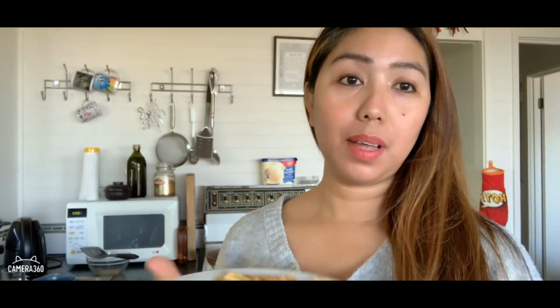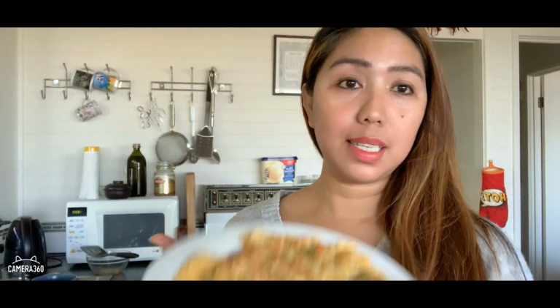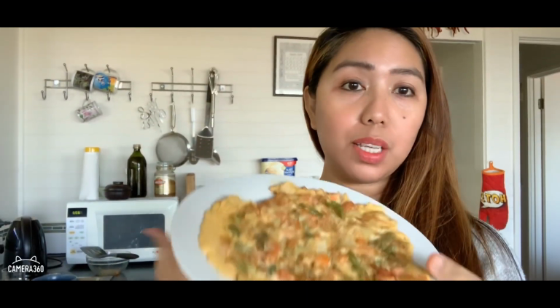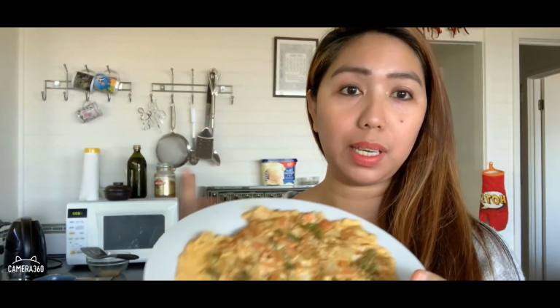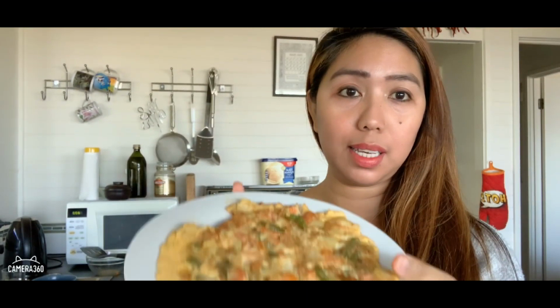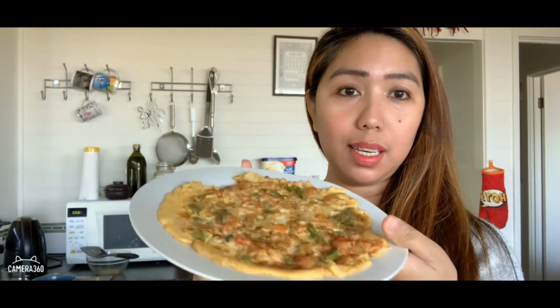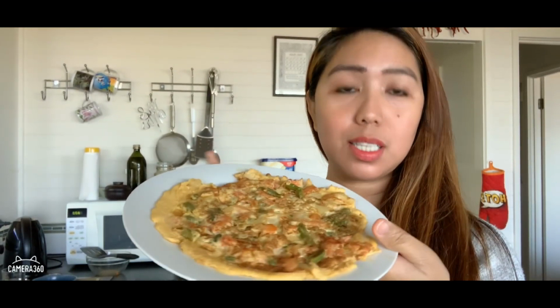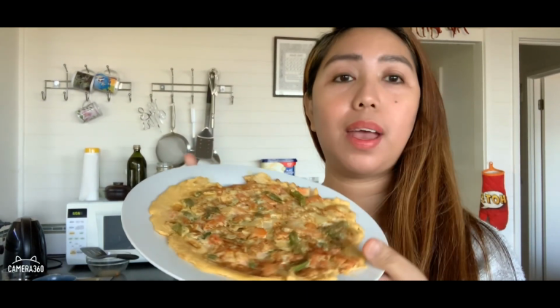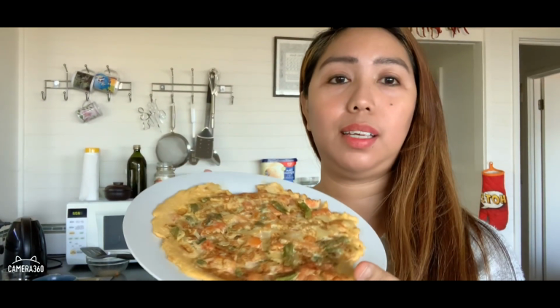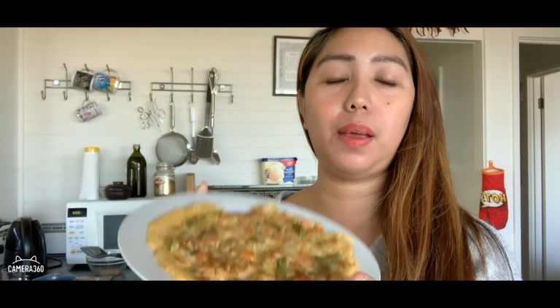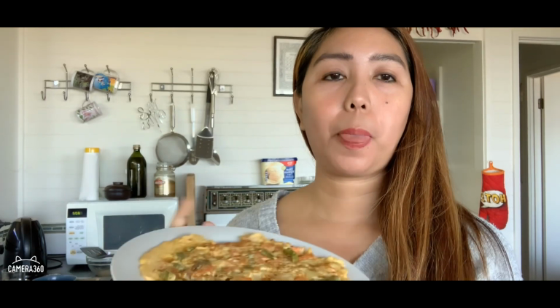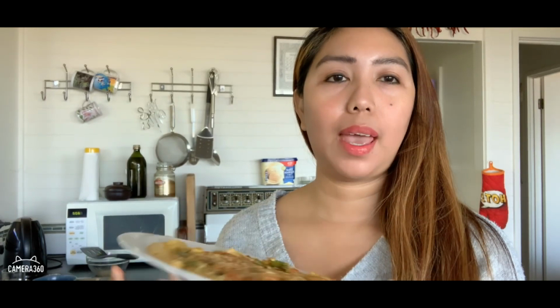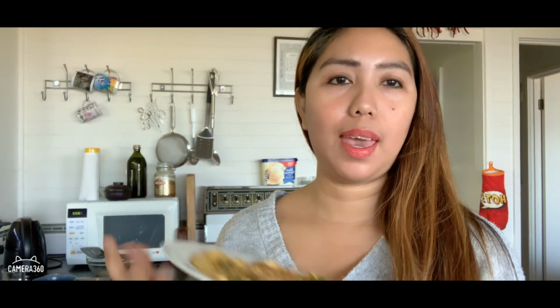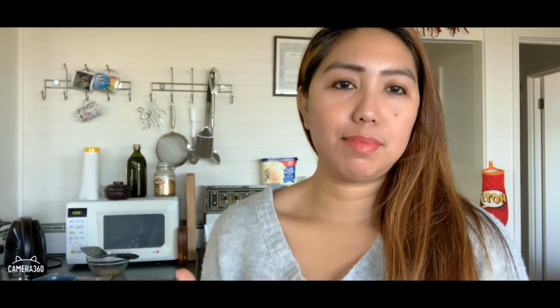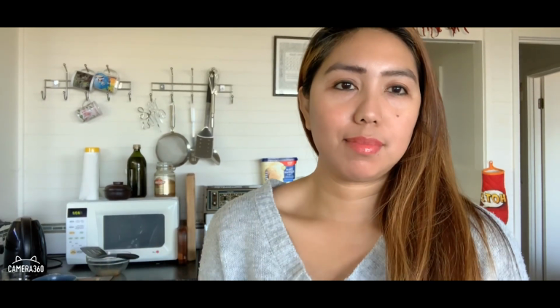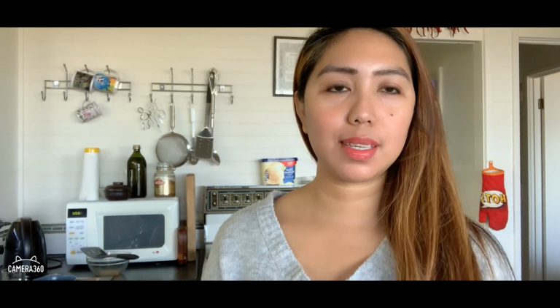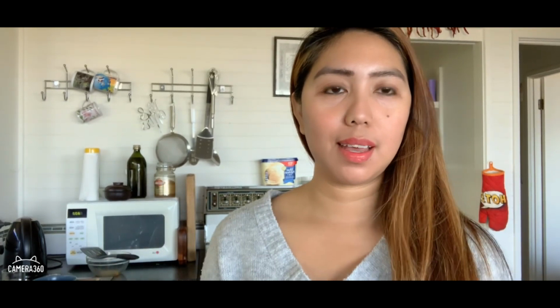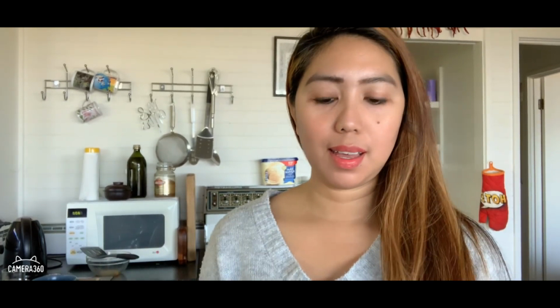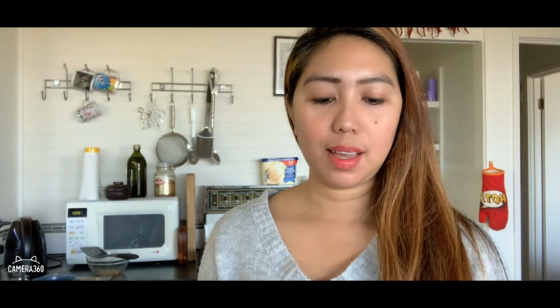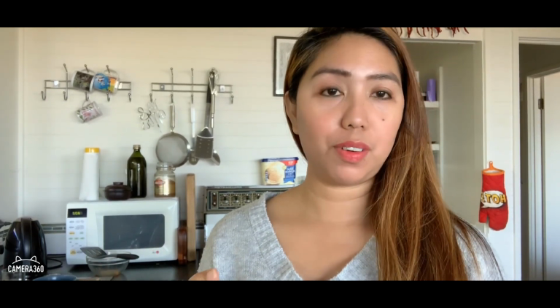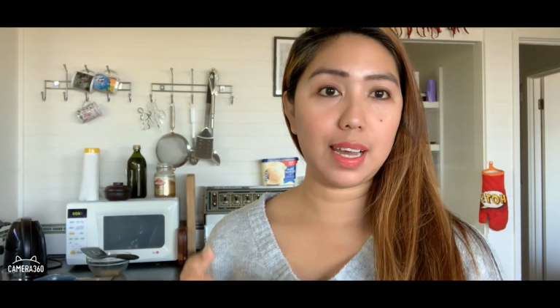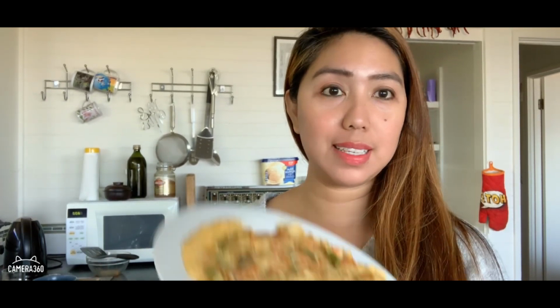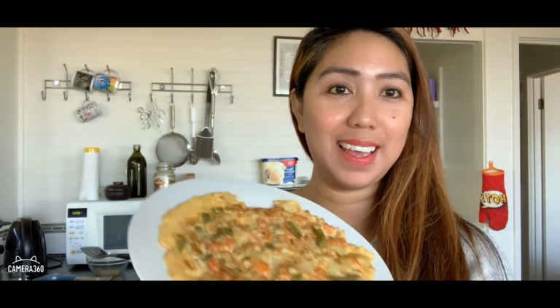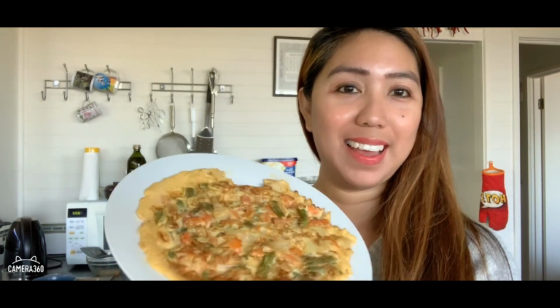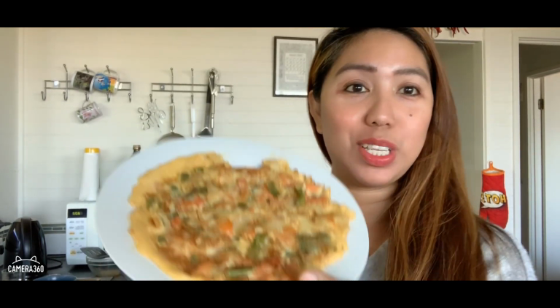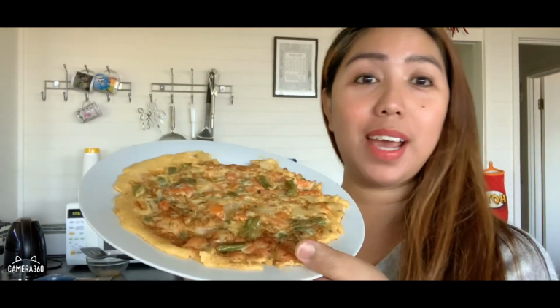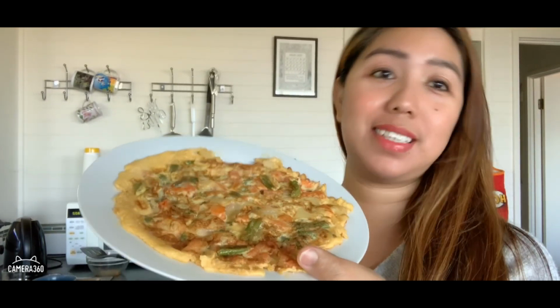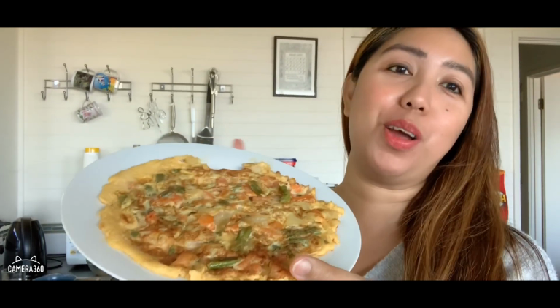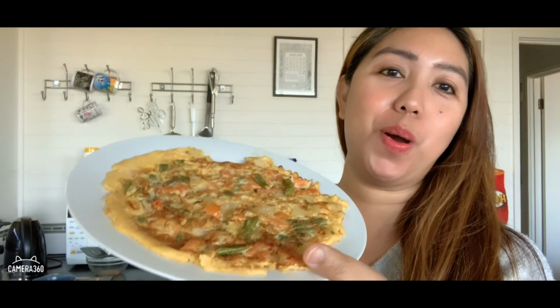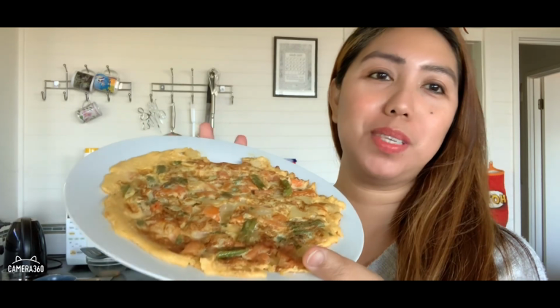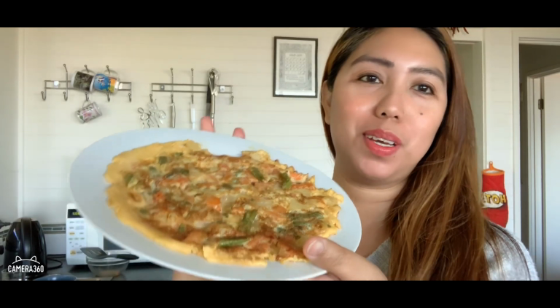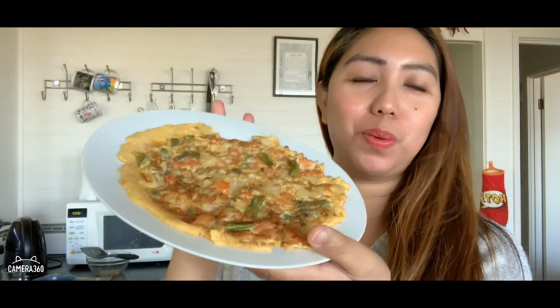This is so easy. It's so healthy and very nice. Try this at home too if you want.